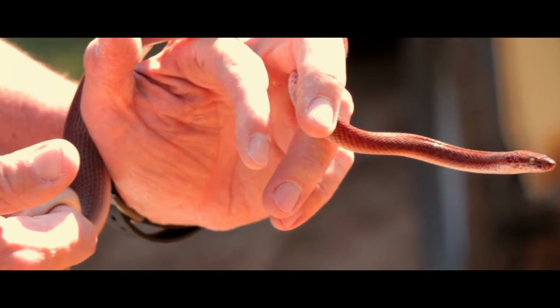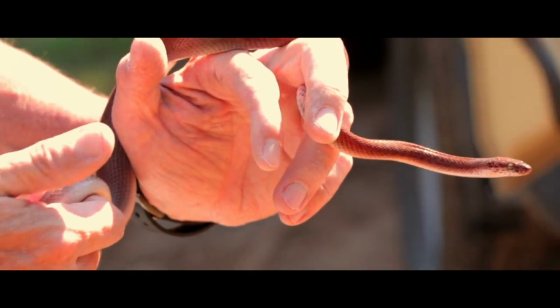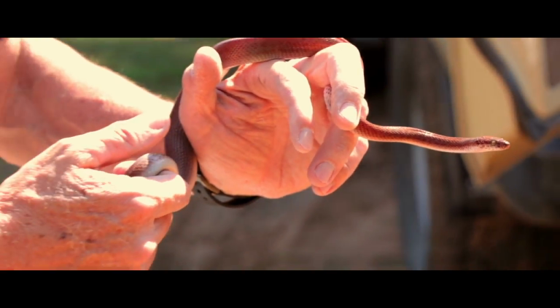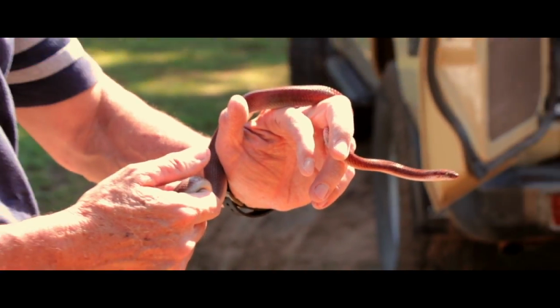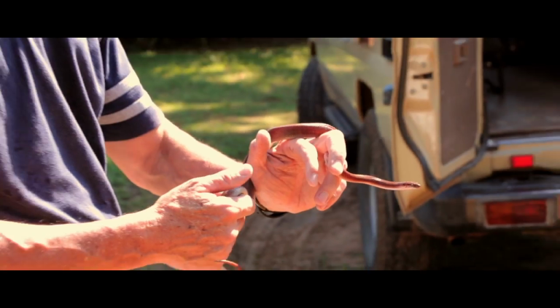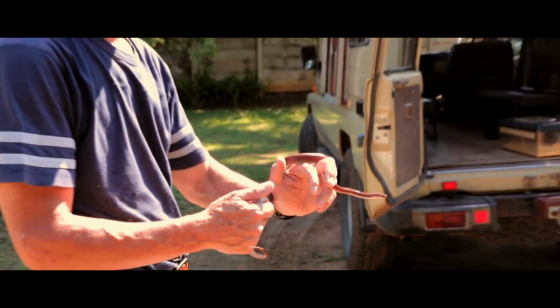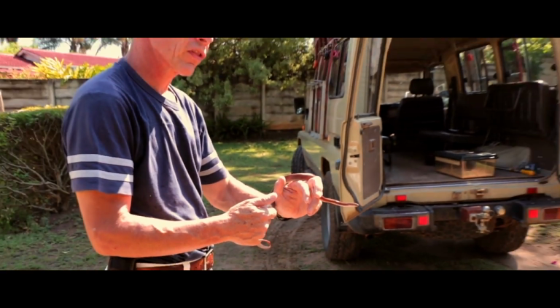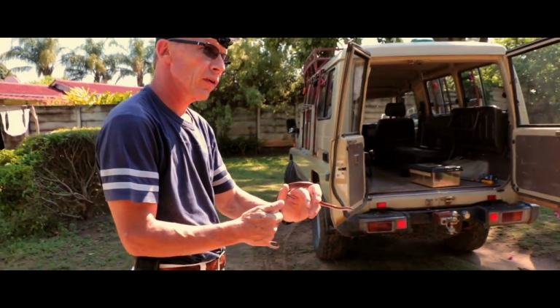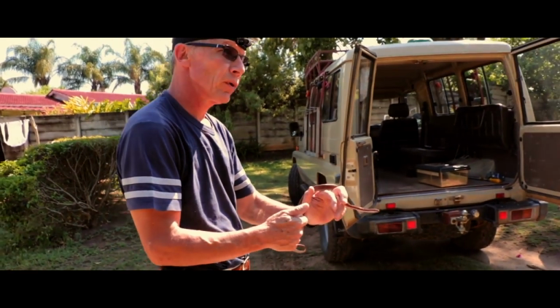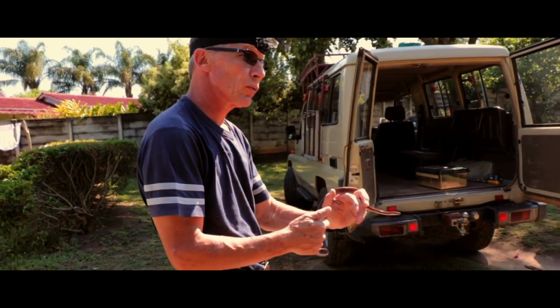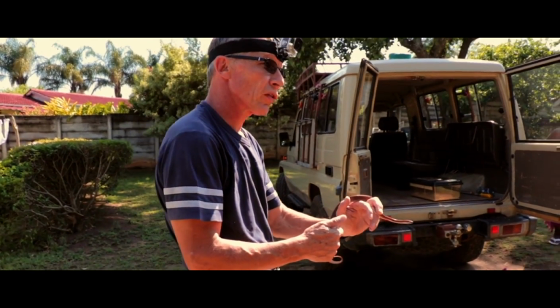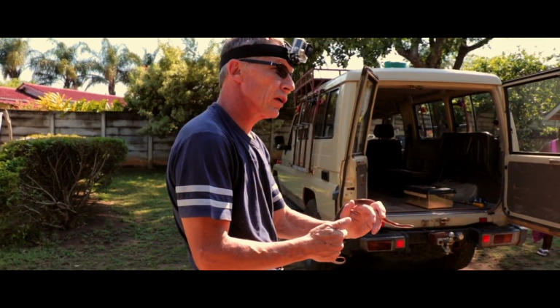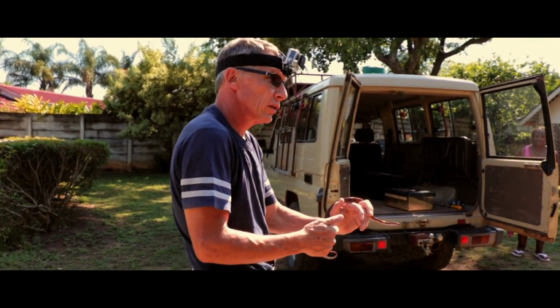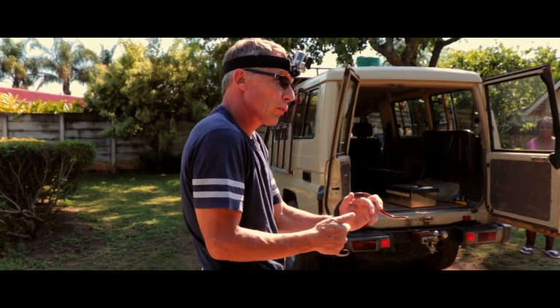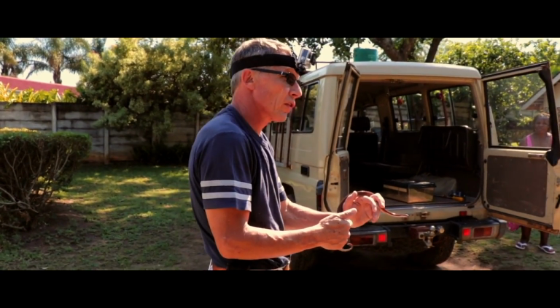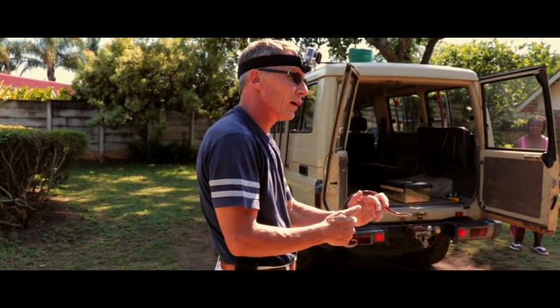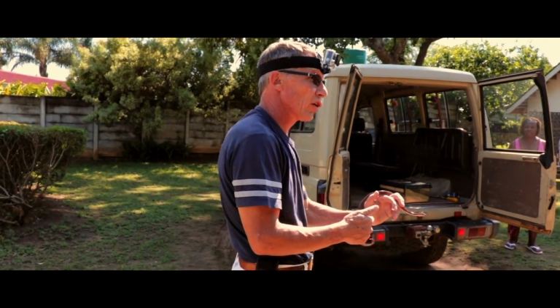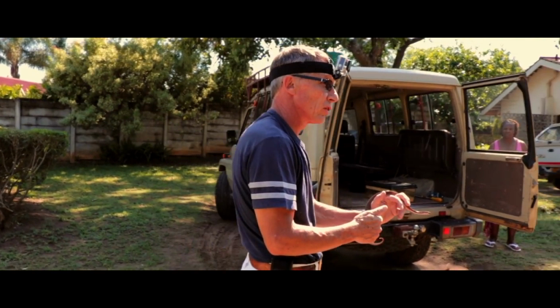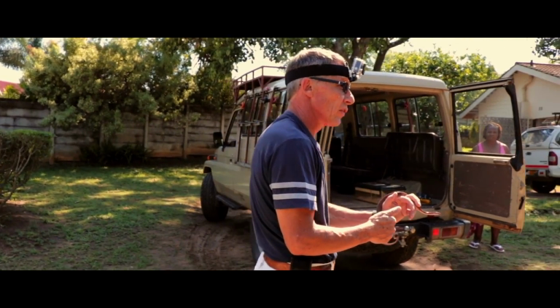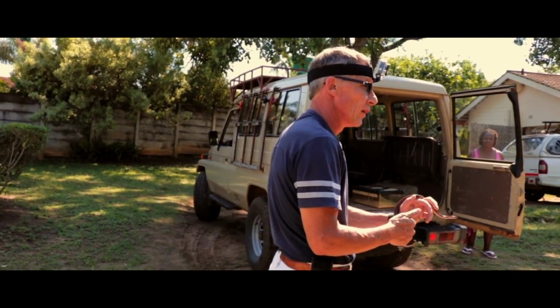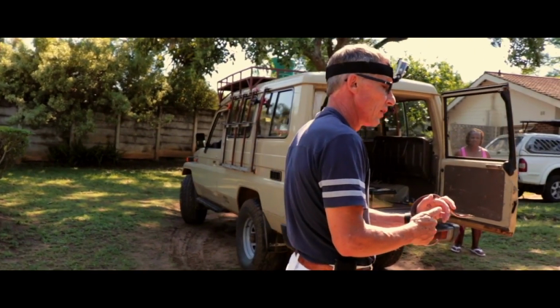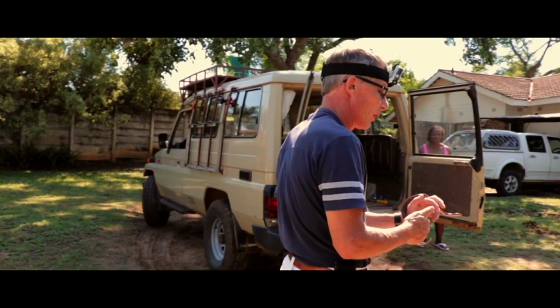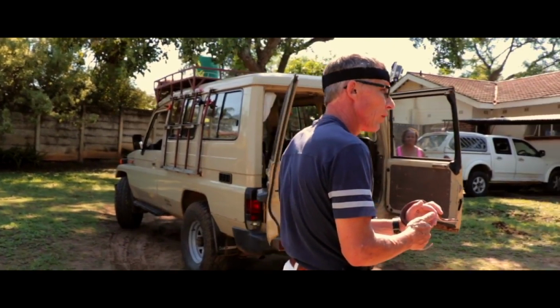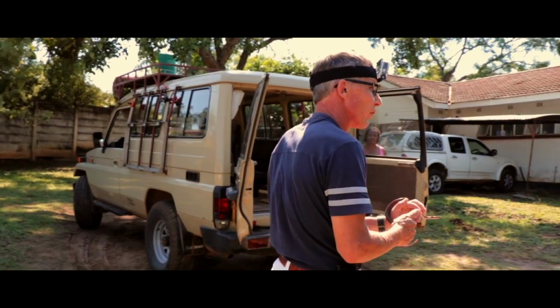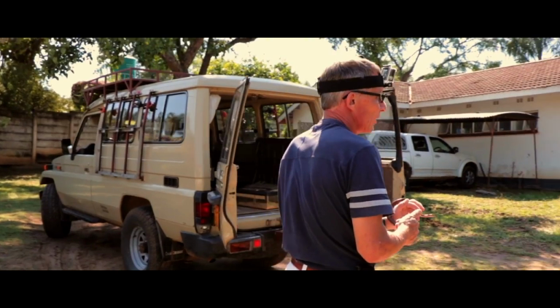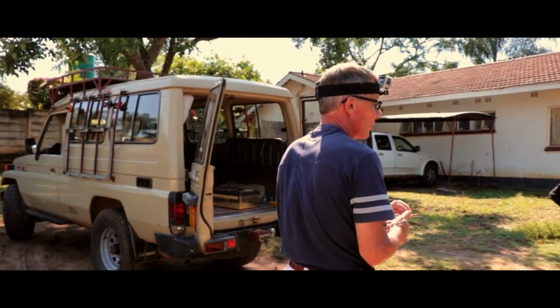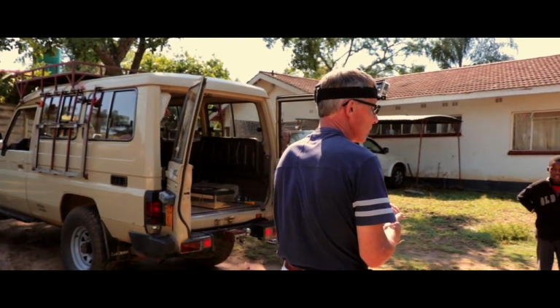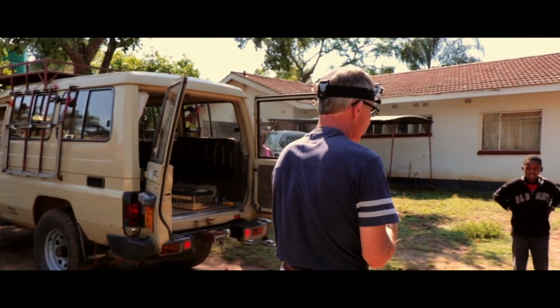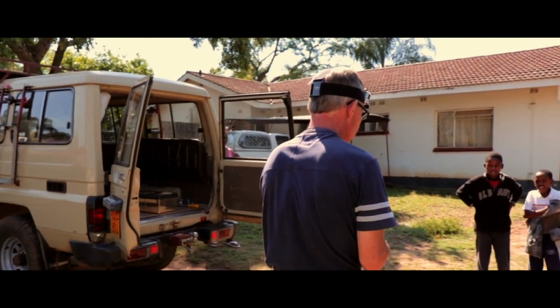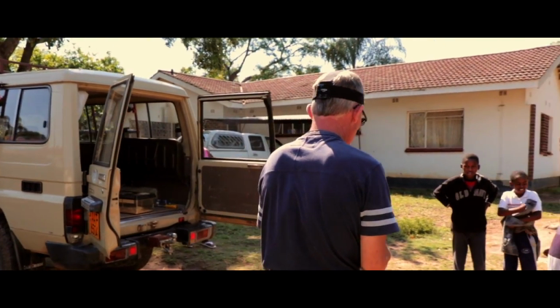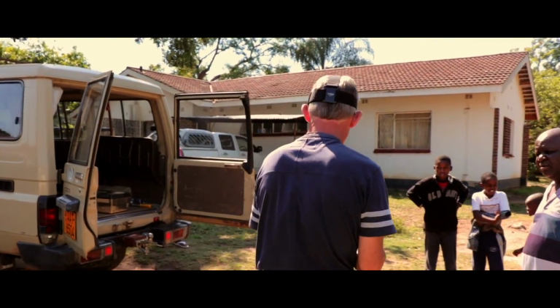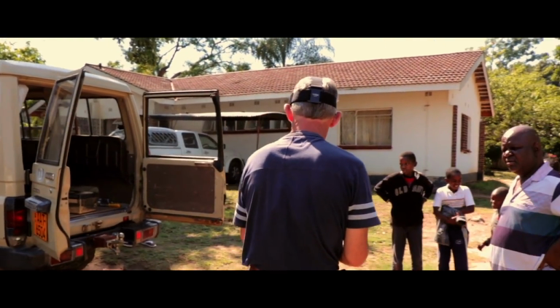So this one, it squeezes whatever it wants to kill — it squeezes like a boa does. That's why it's a similar family, but they don't grow big at all.